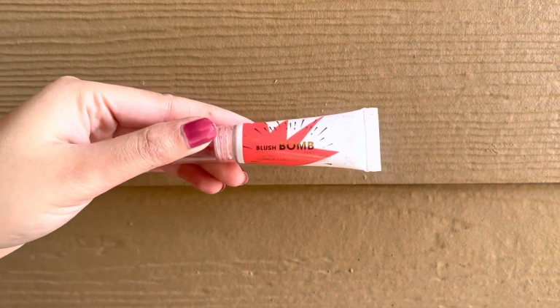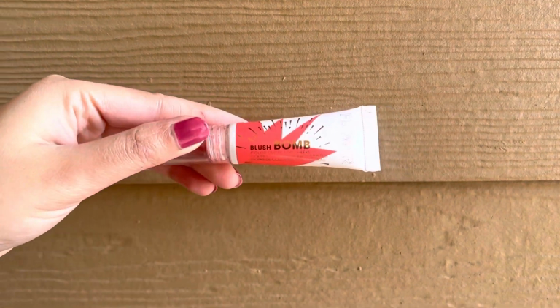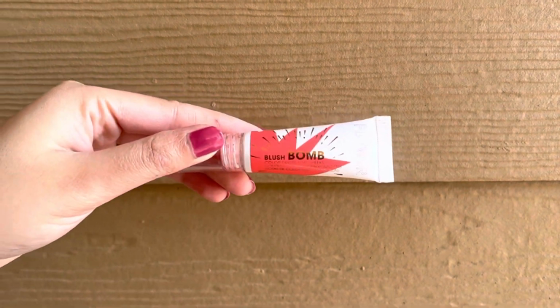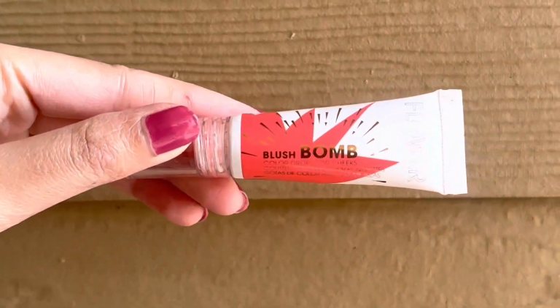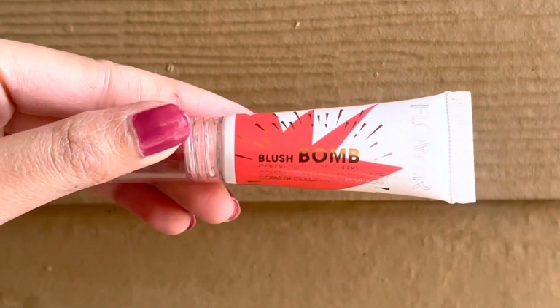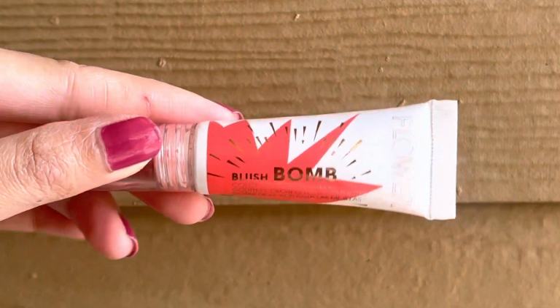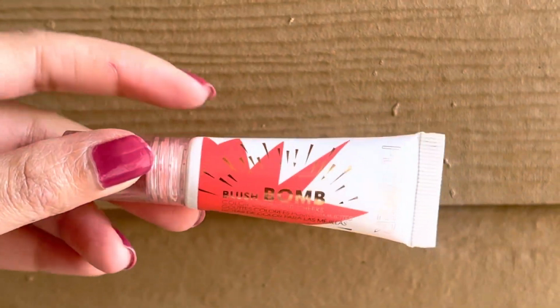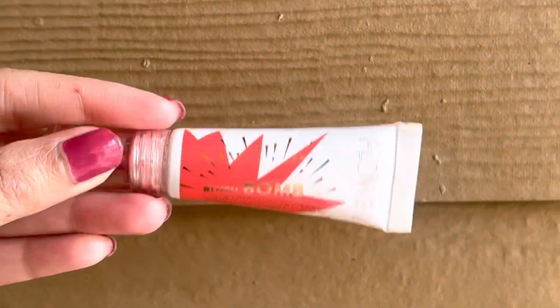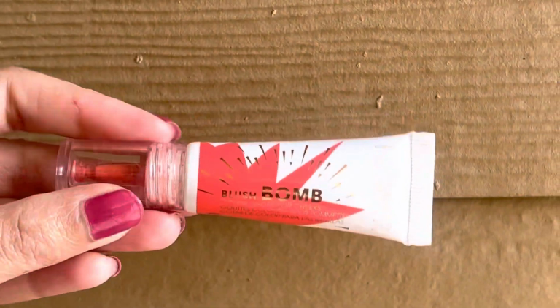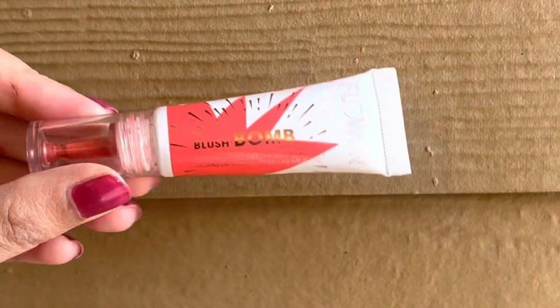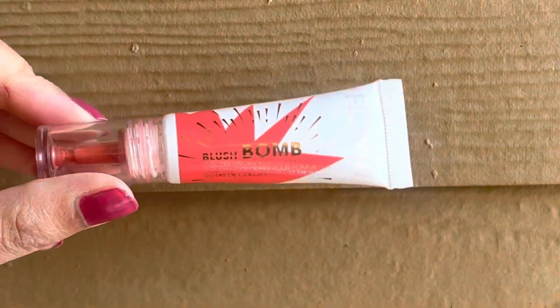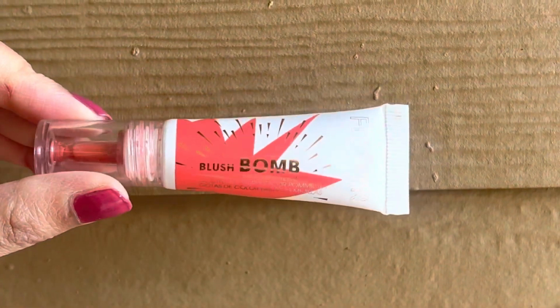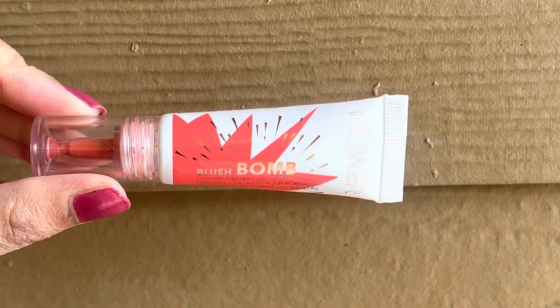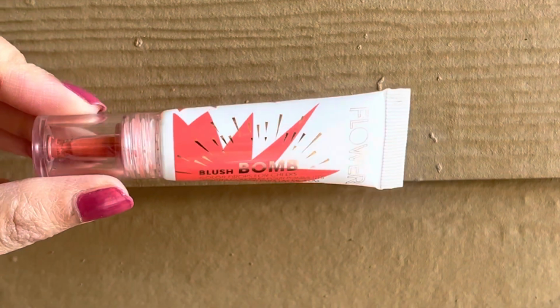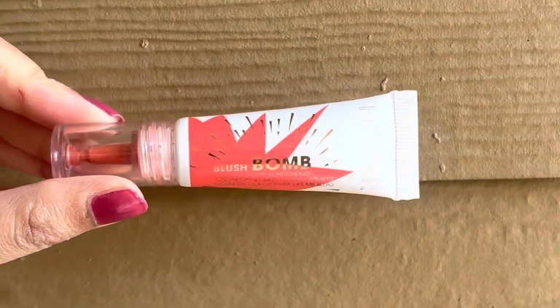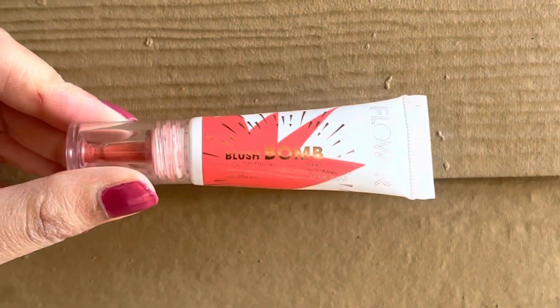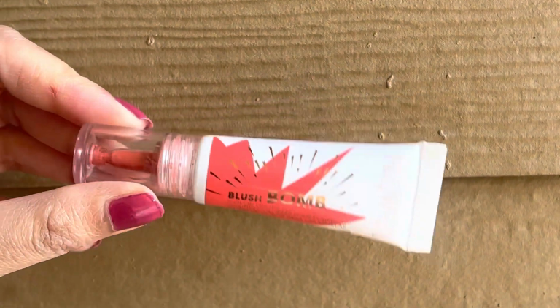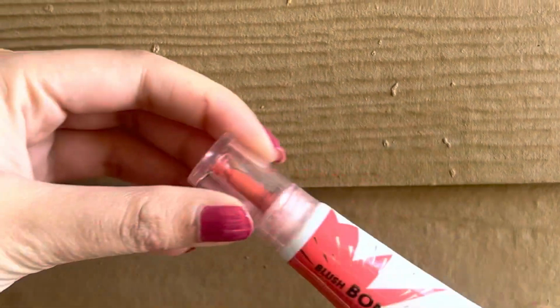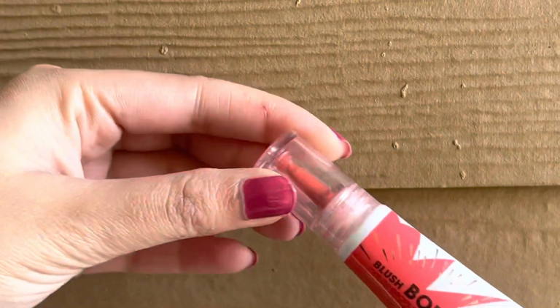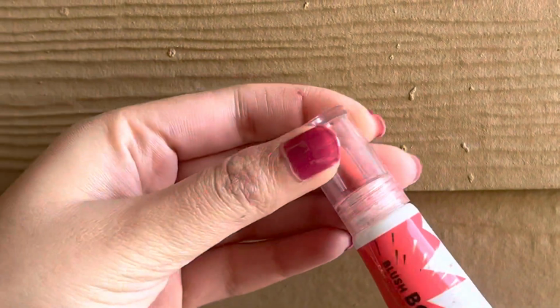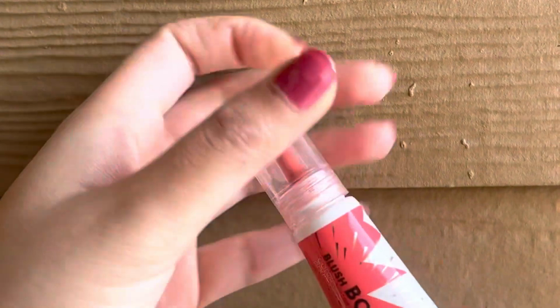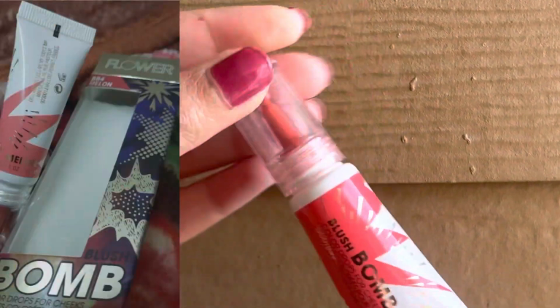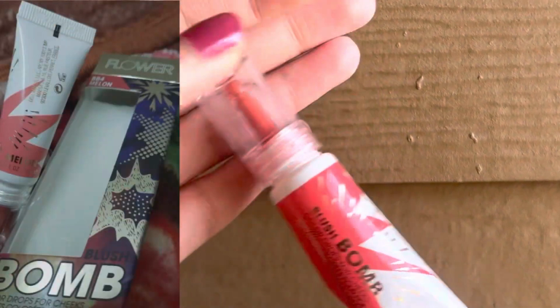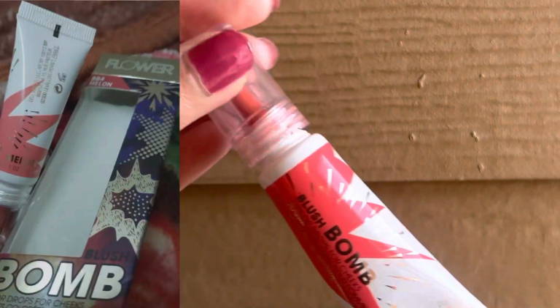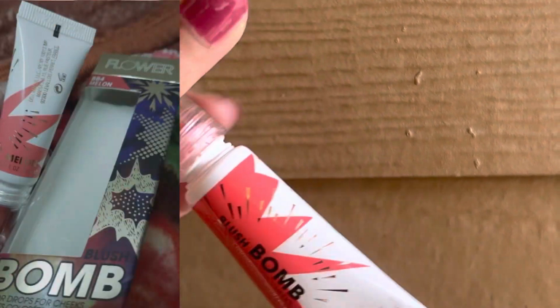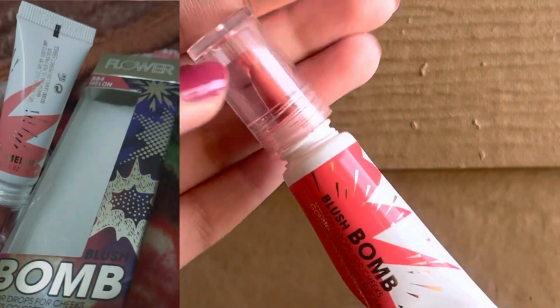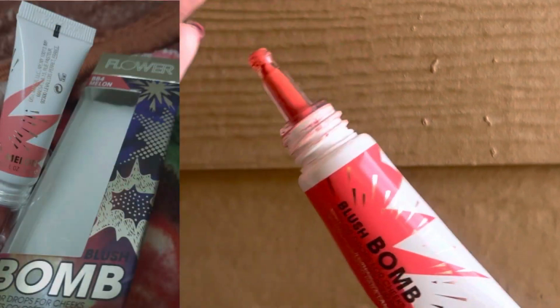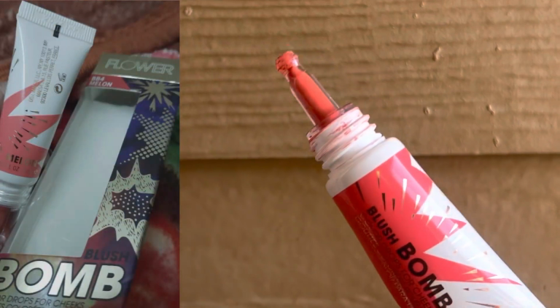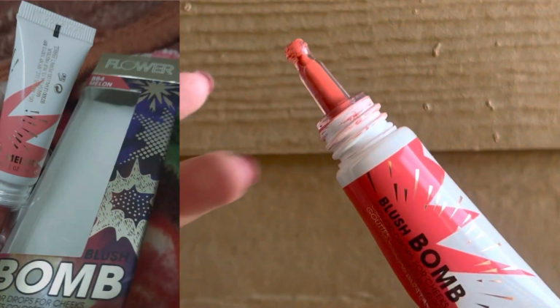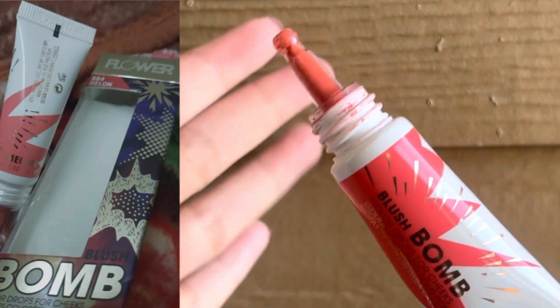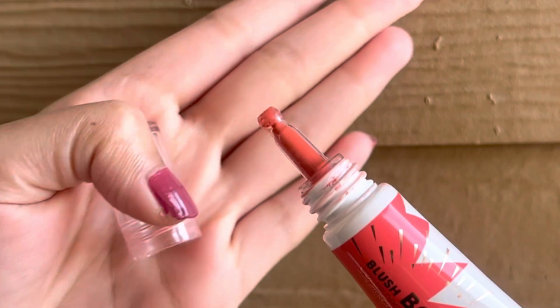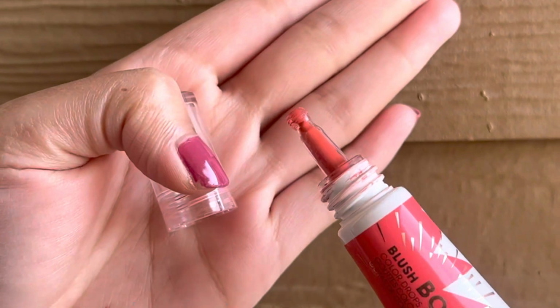Let's talk about this blush bomb from the brand Flower Beauty. This is how the bottle looks like. The outer packaging is made with cardboard, and it comes with a nozzle.